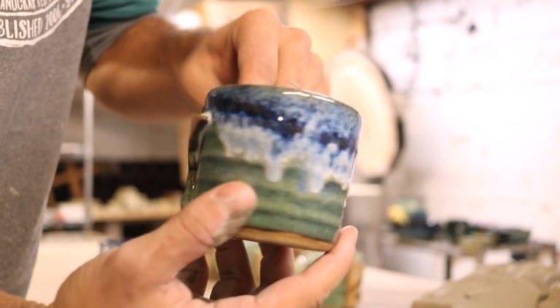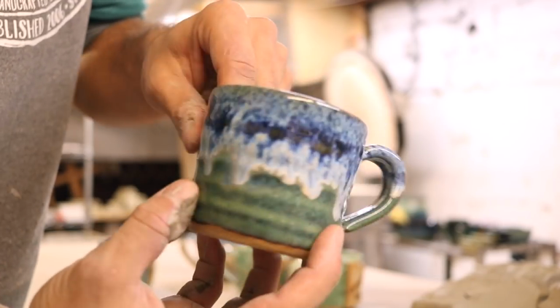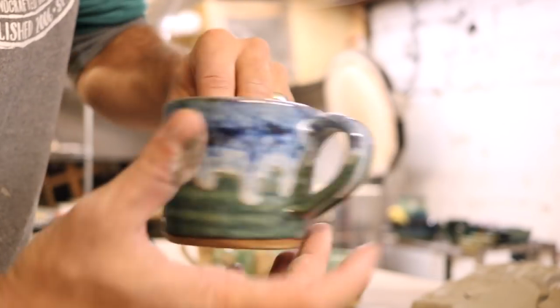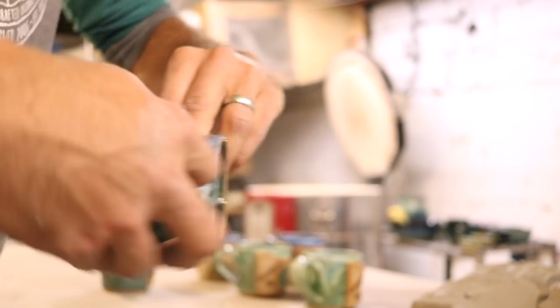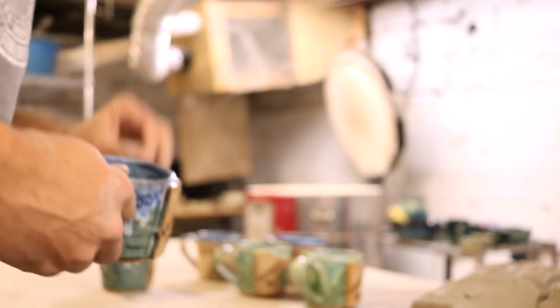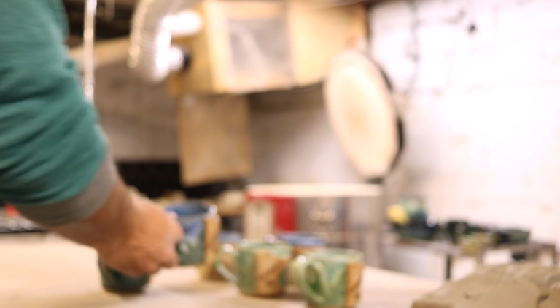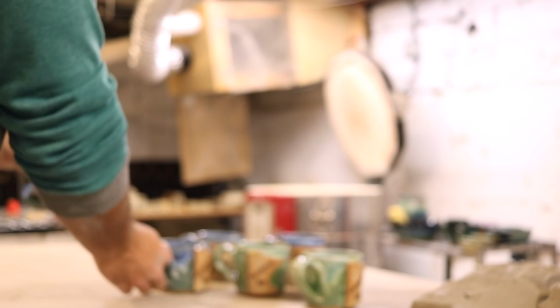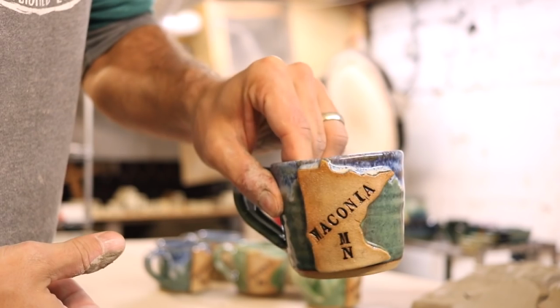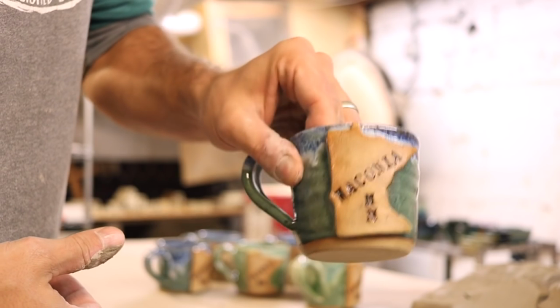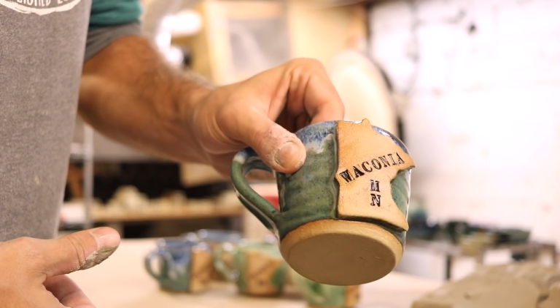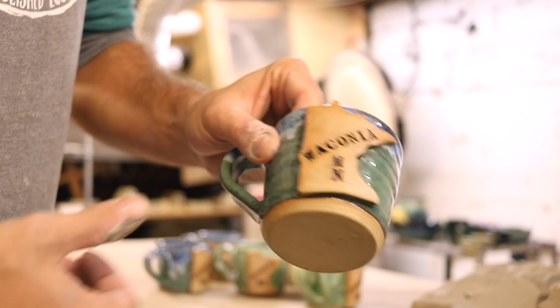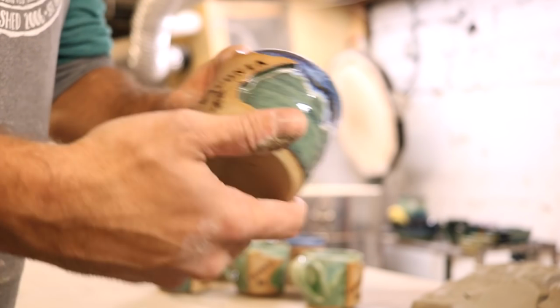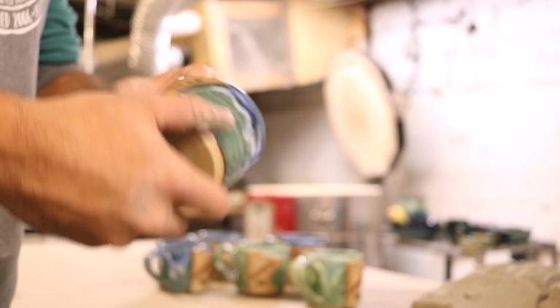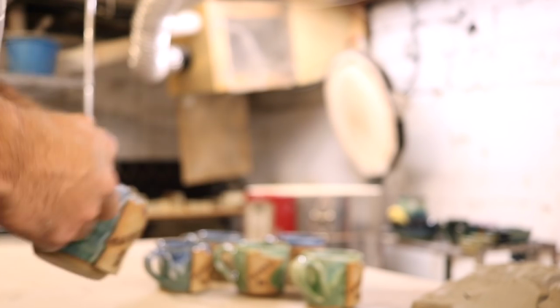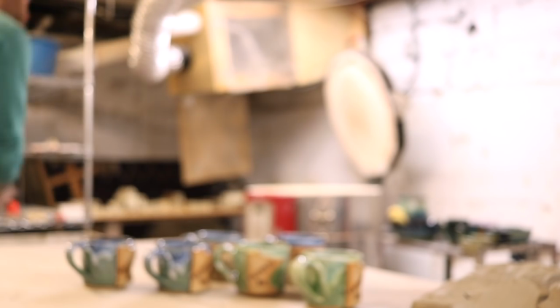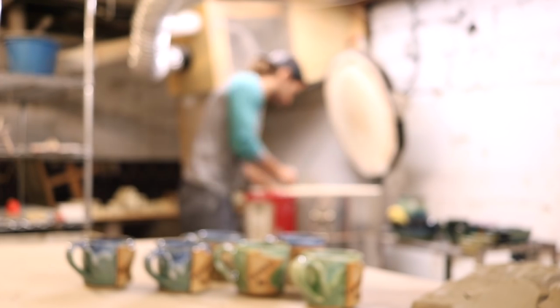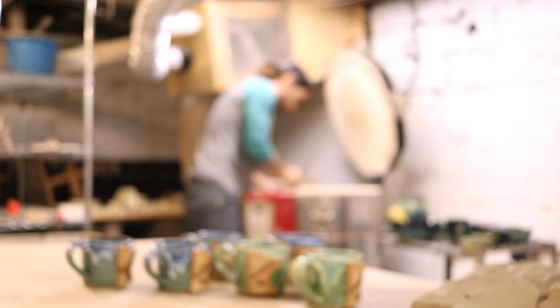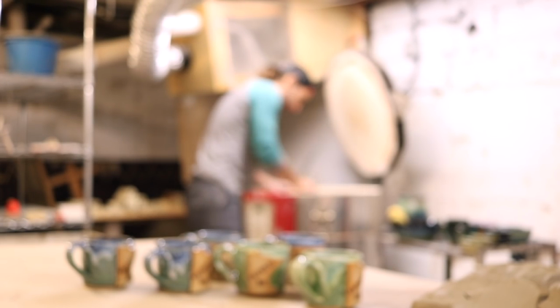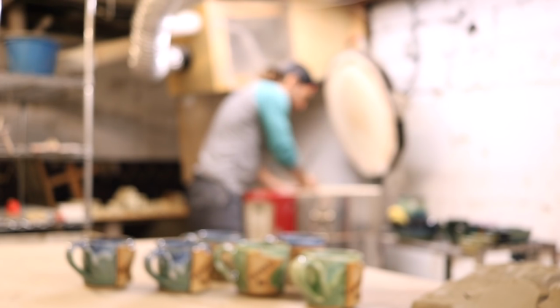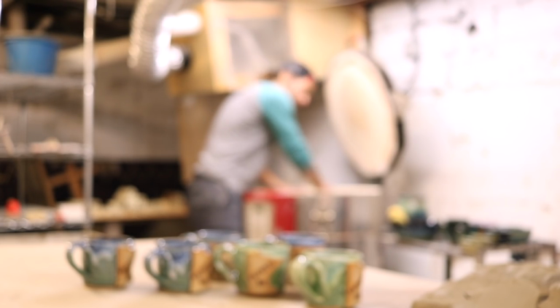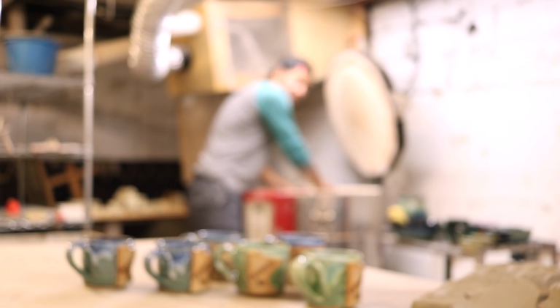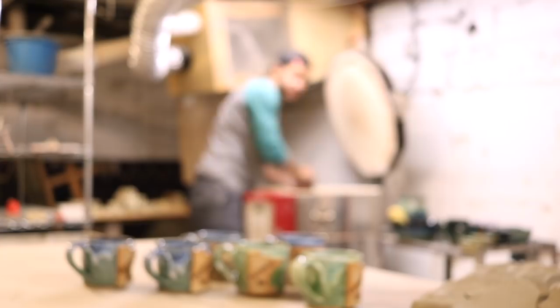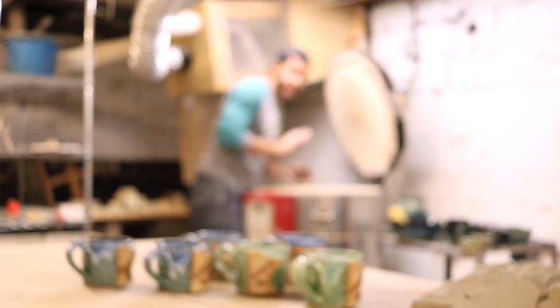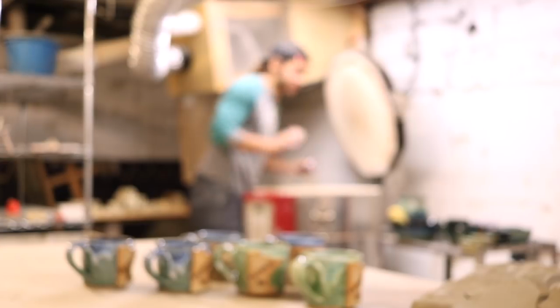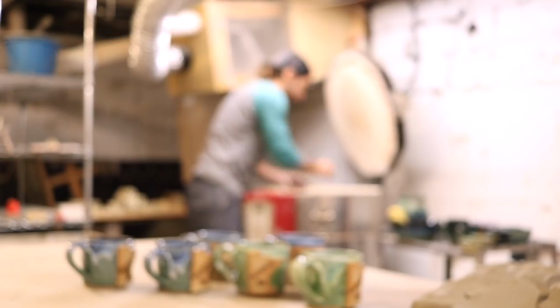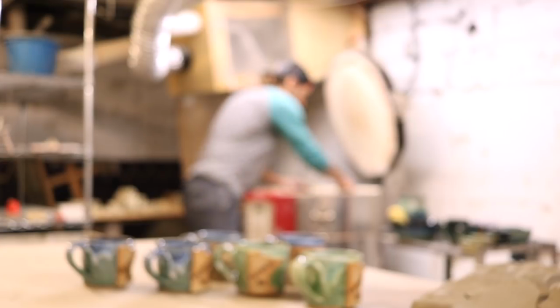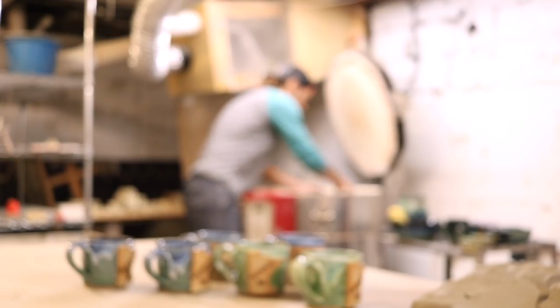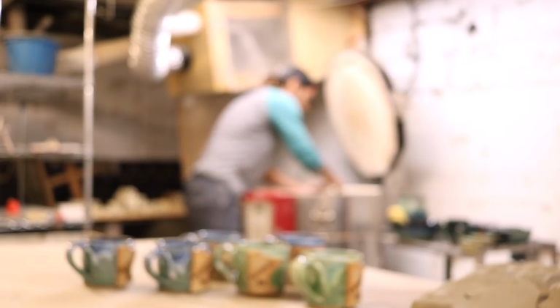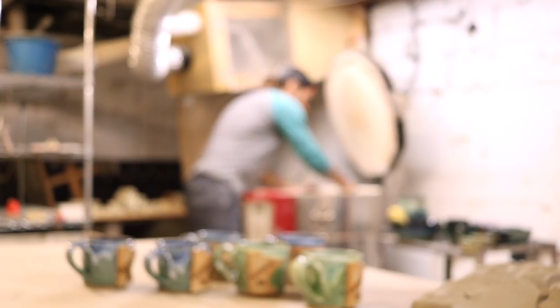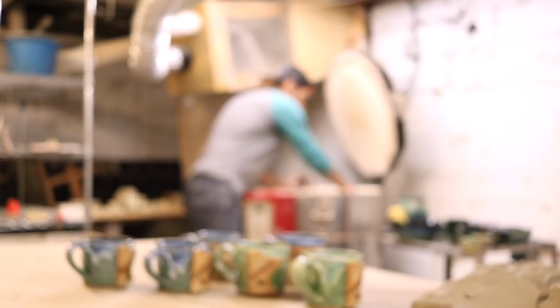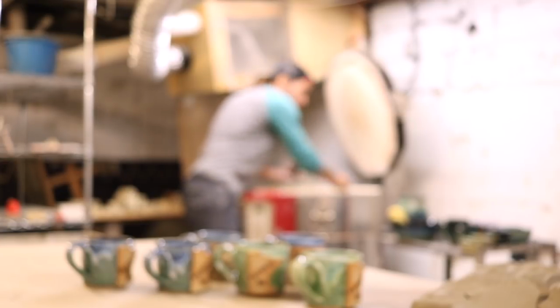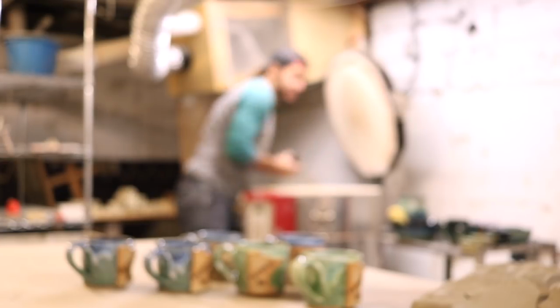Waconia Minnesota — okay, so my new idea for this Christmas season is to make a bunch of Minnesota state ornaments and sell them for ten bucks a piece, because I think I can just make hundreds pretty easily.